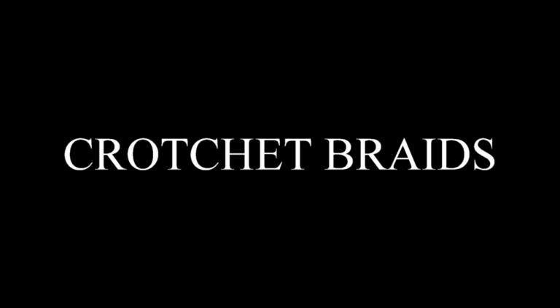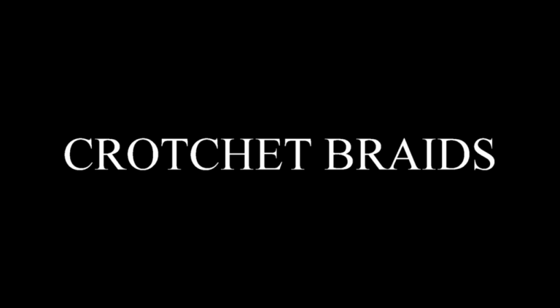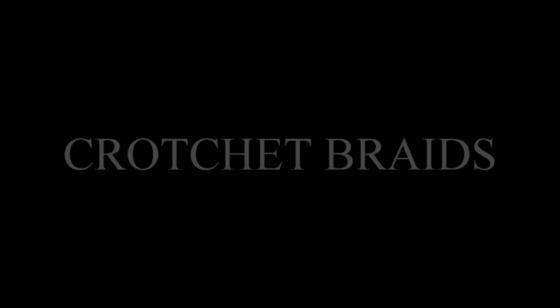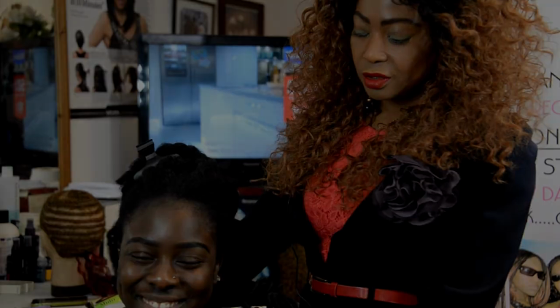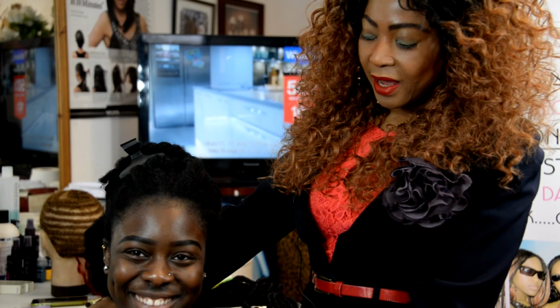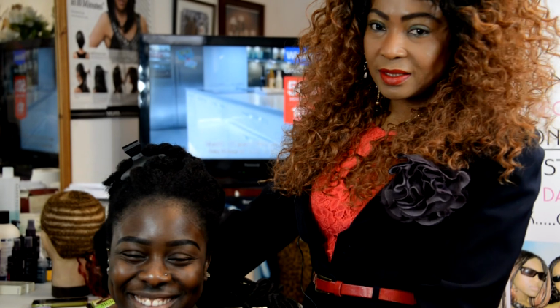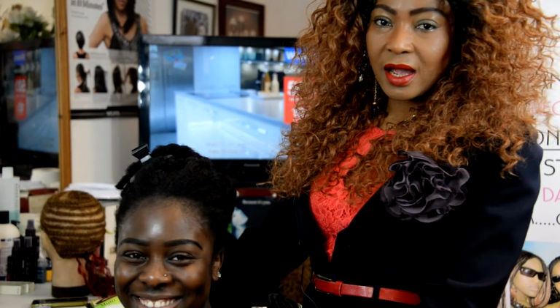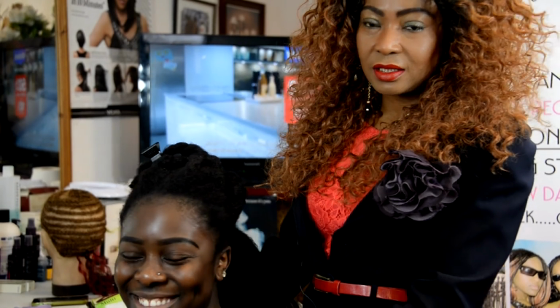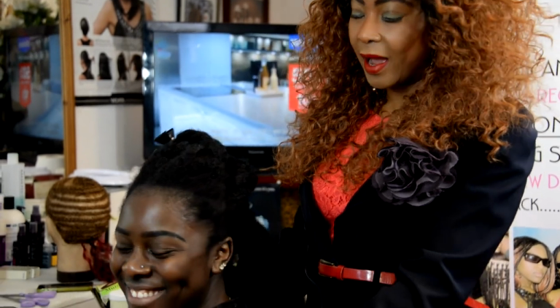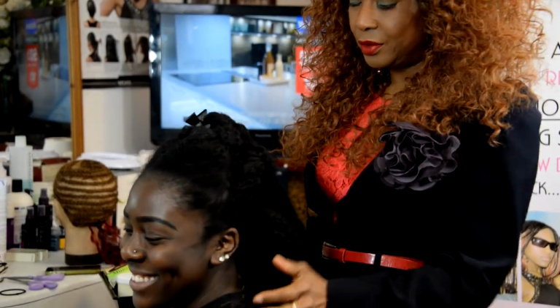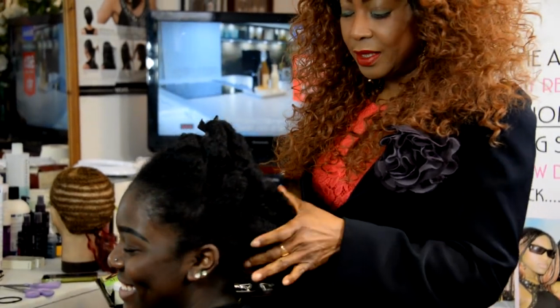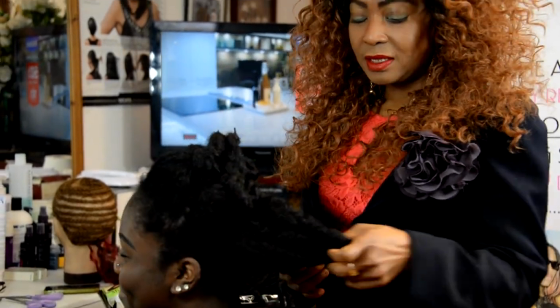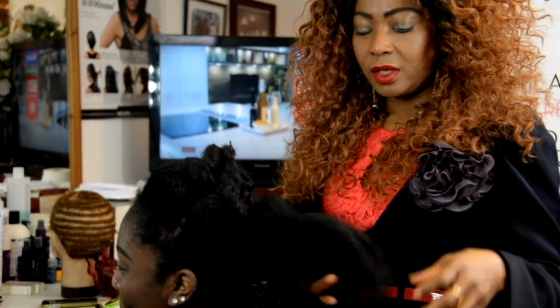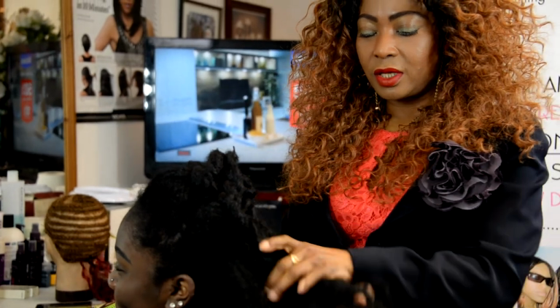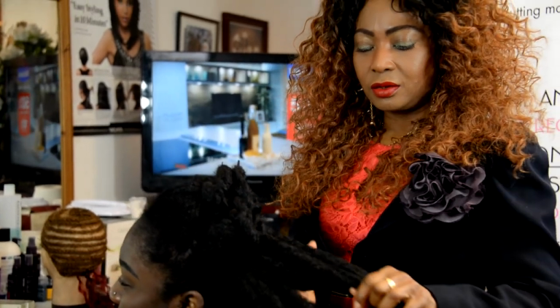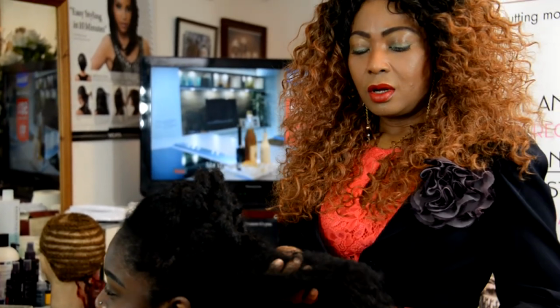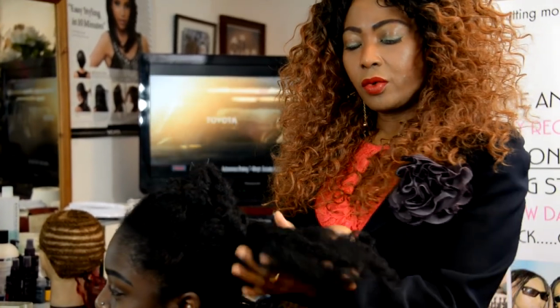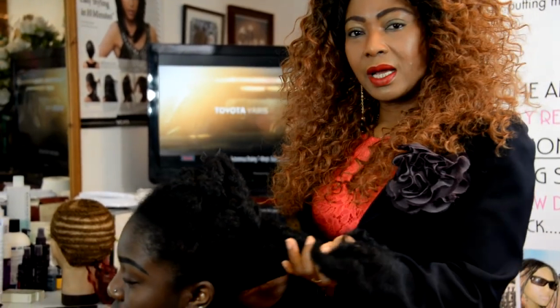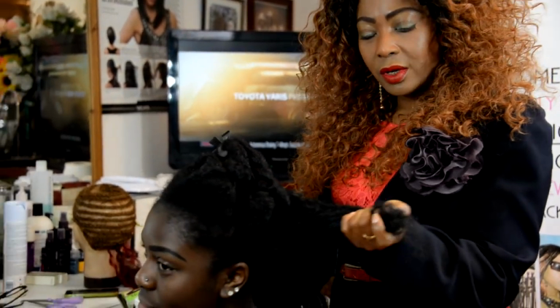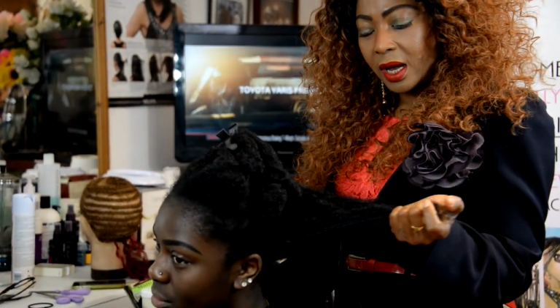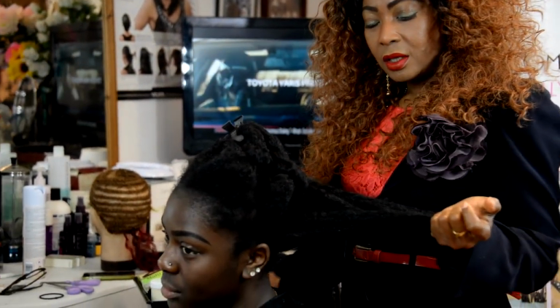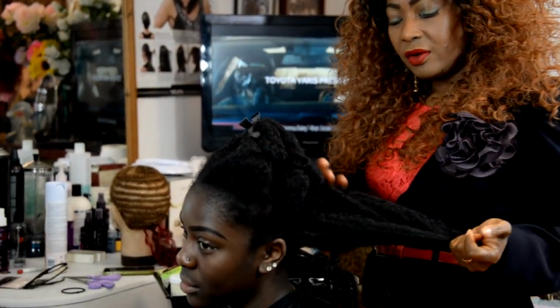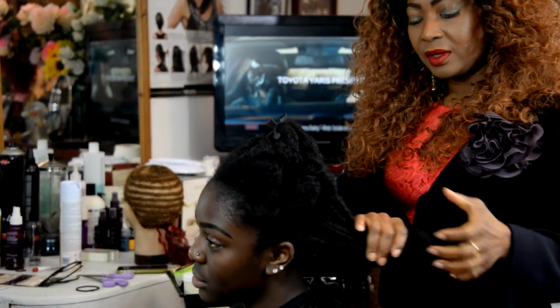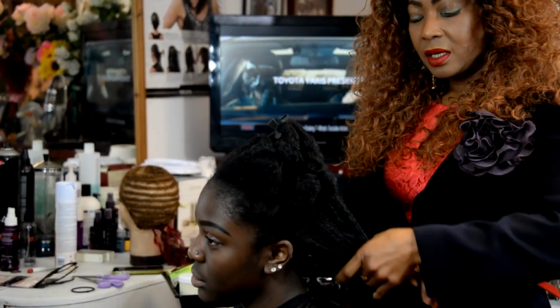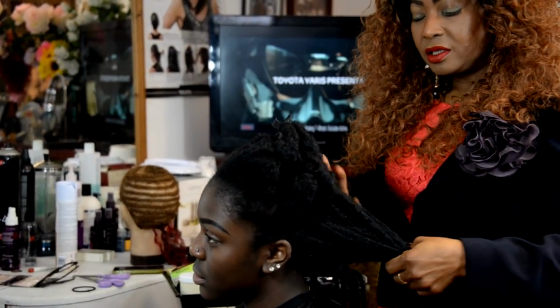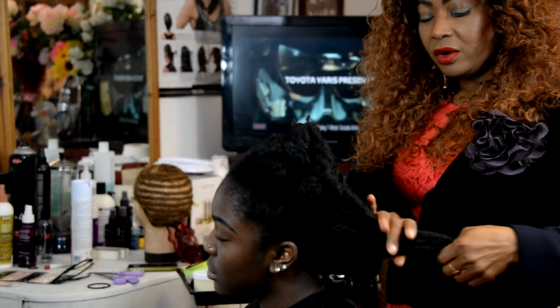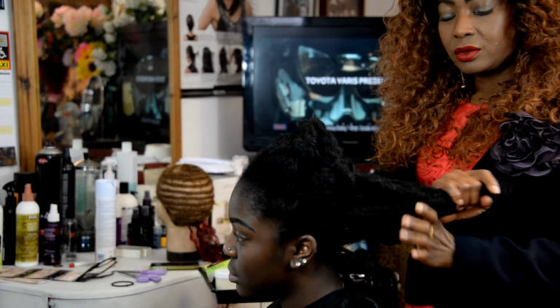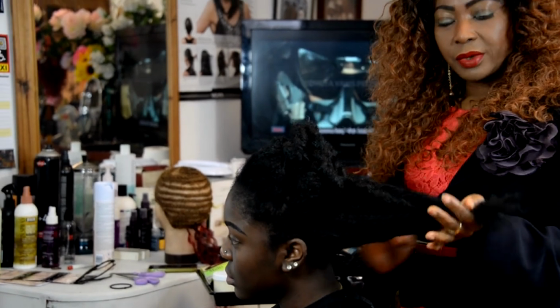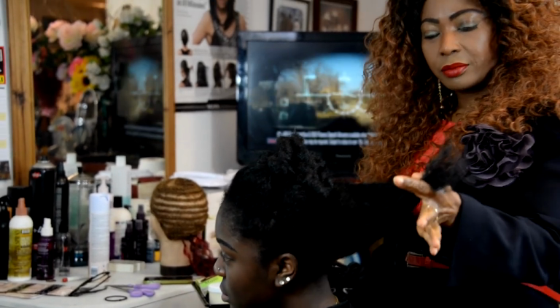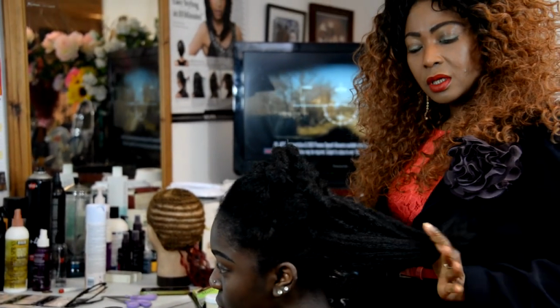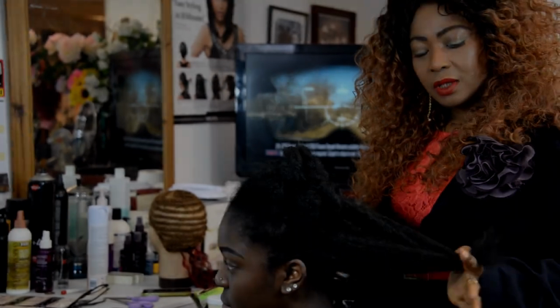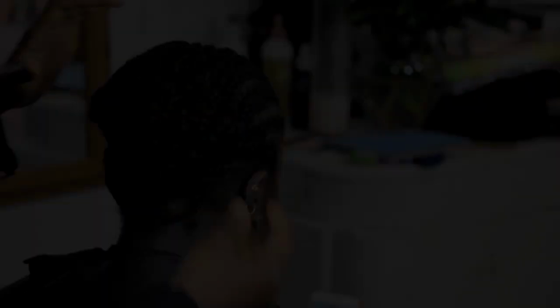A gorgeous client is Zina. She's happy to sit in with us today to work with her natural hair, to give her this different look that crochet brings about.